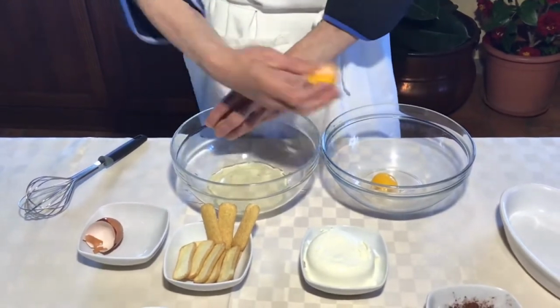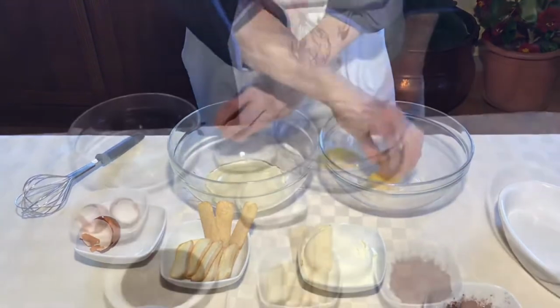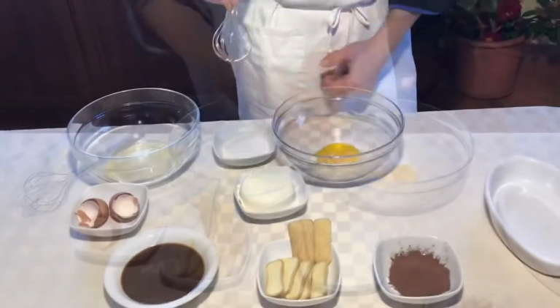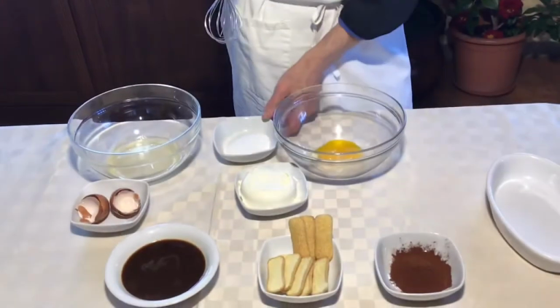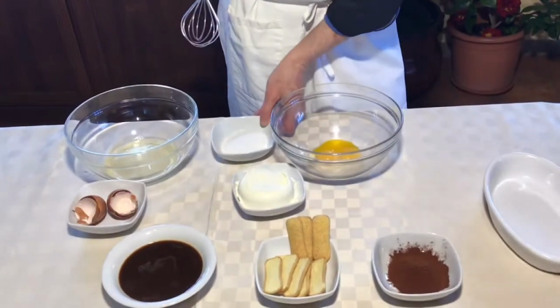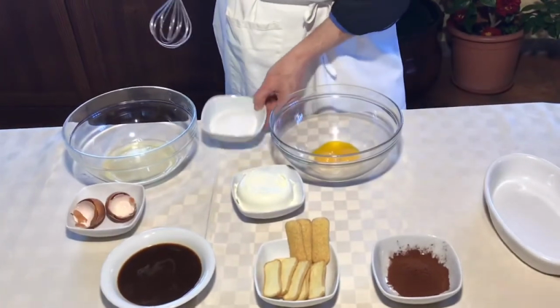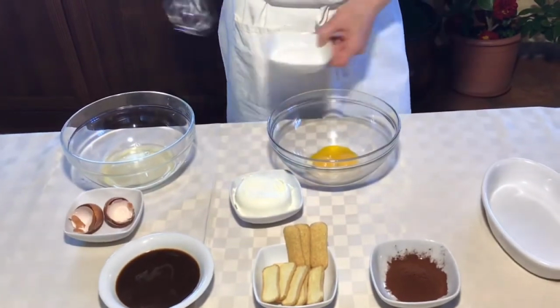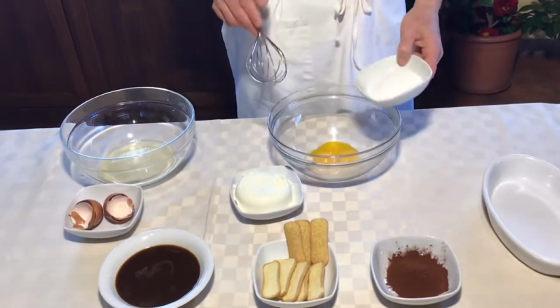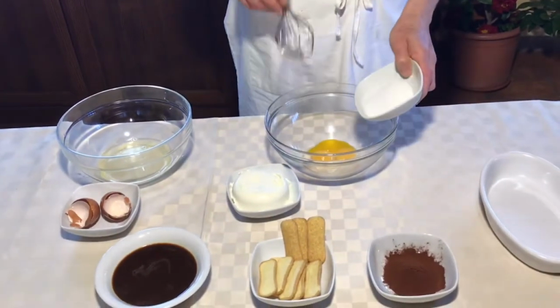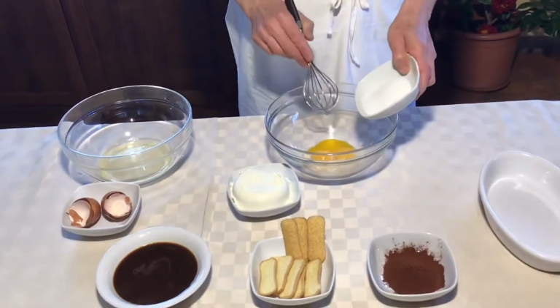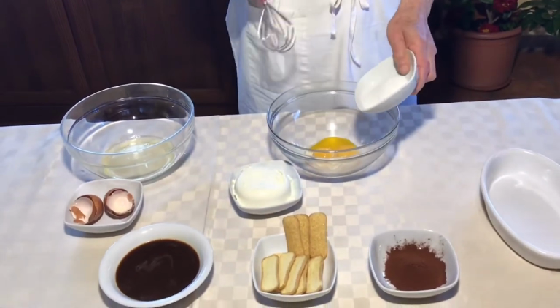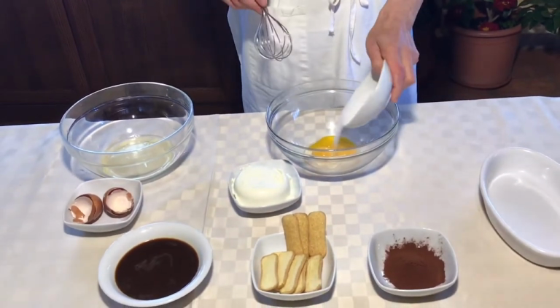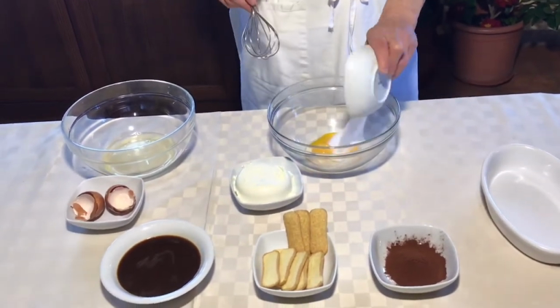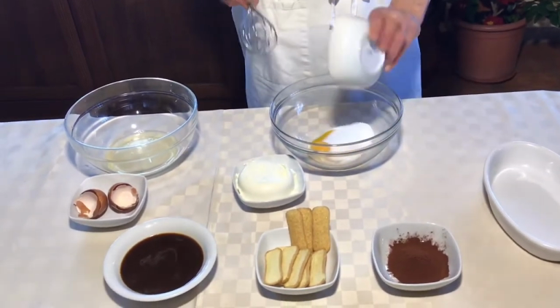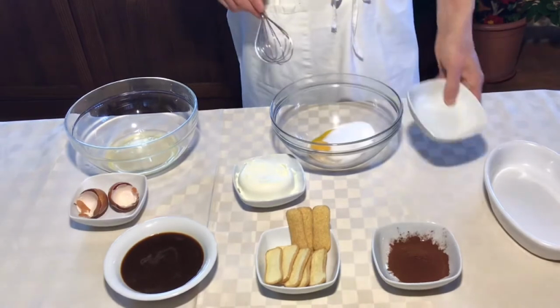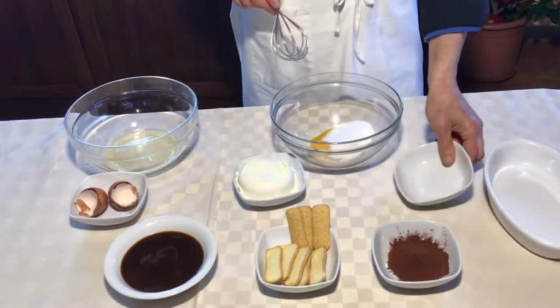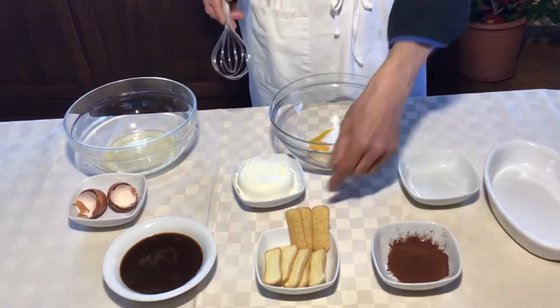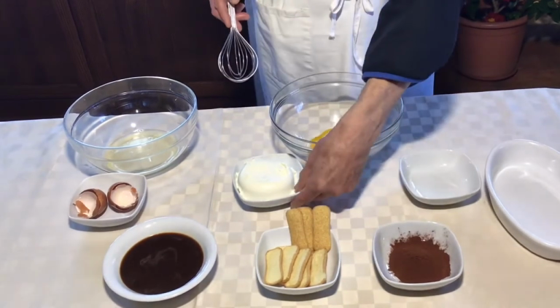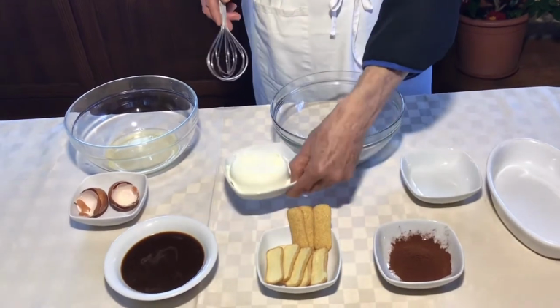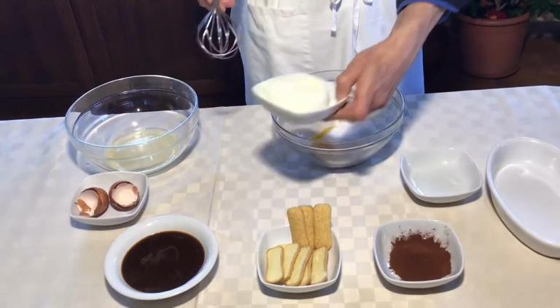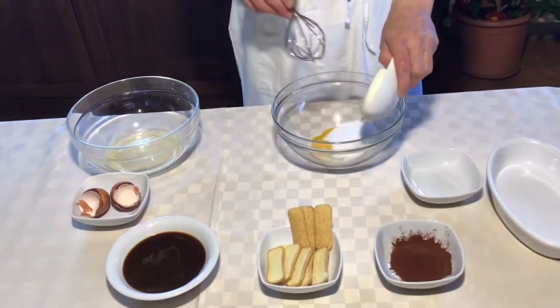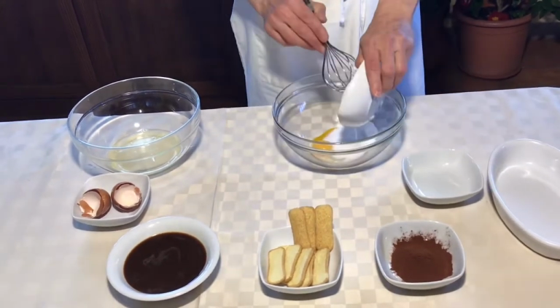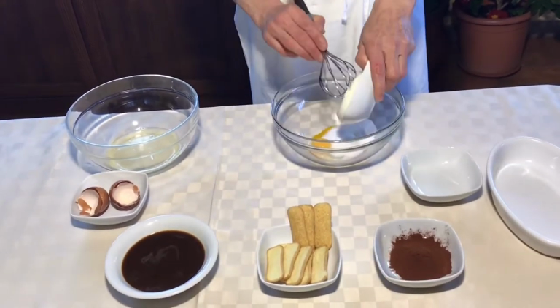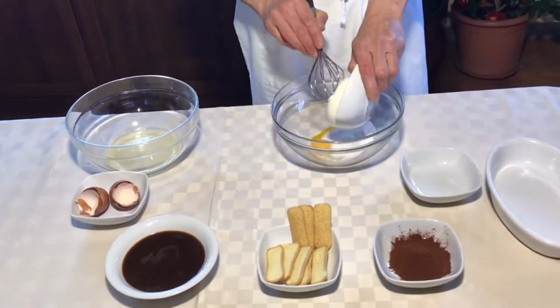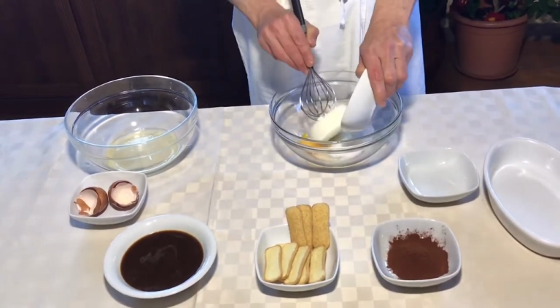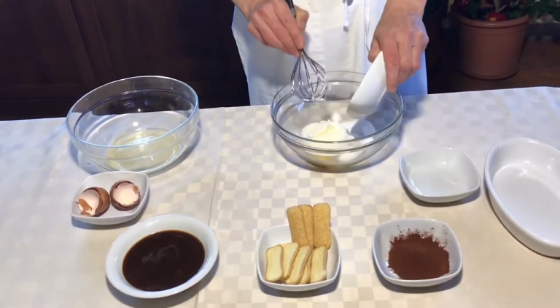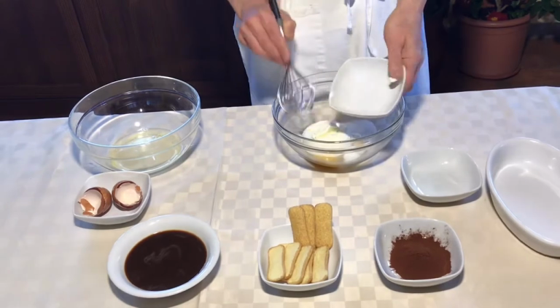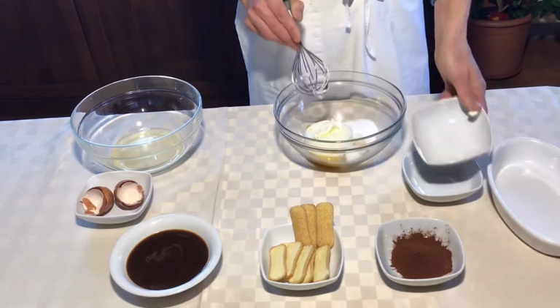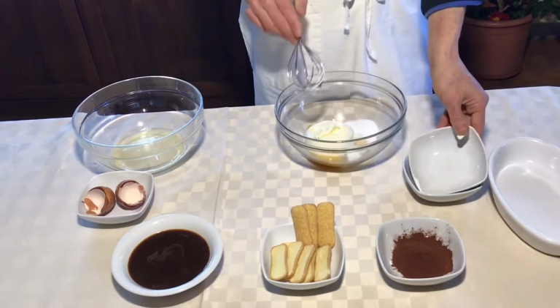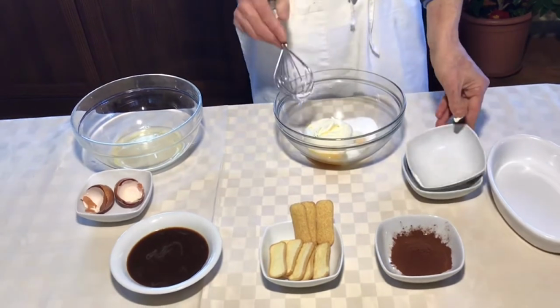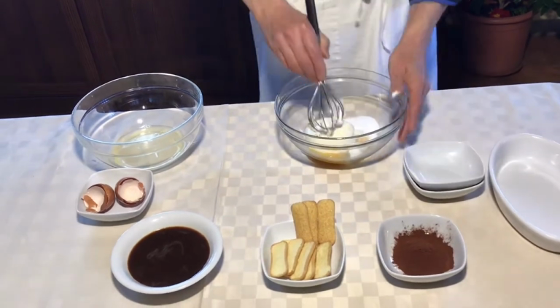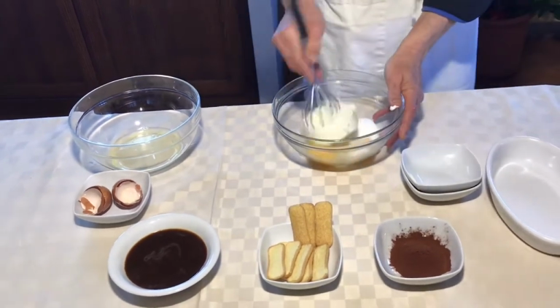After dividing the eggs, I'm going to prepare the cream with the yolk, sugar and mascarpone cheese. You can use also ricotta cheese, but the typical, the traditional, is with mascarpone.